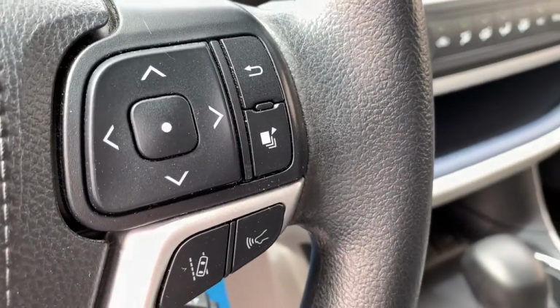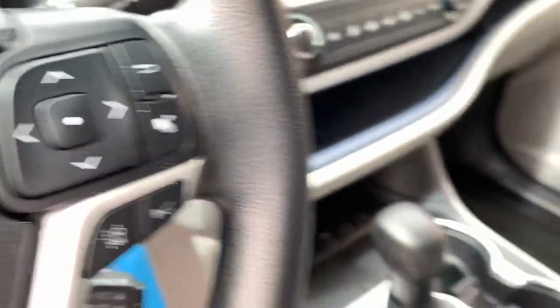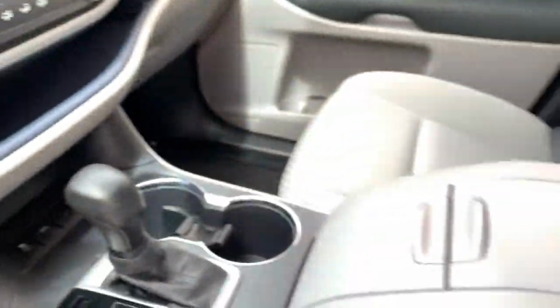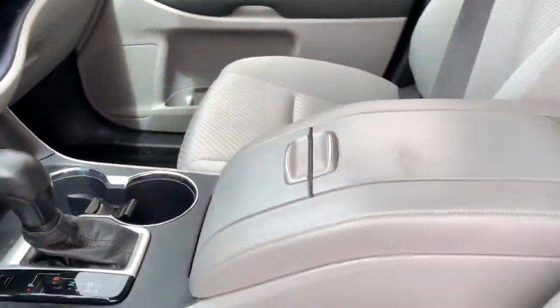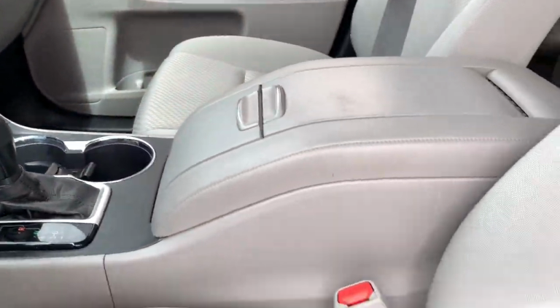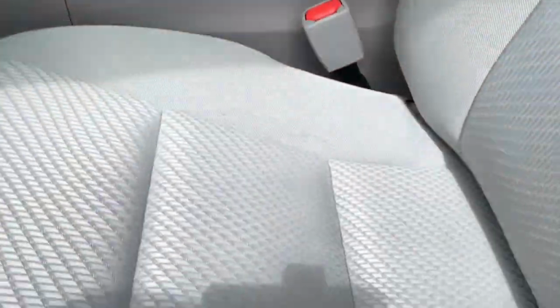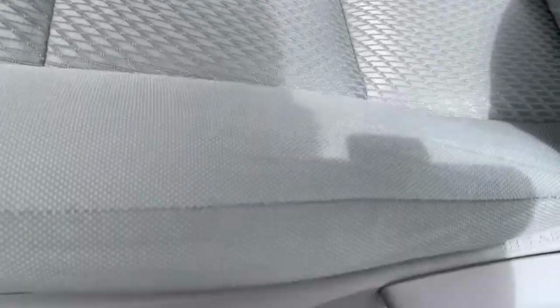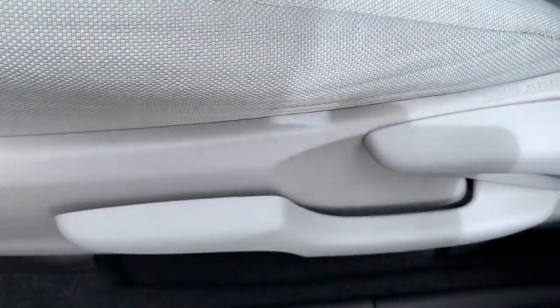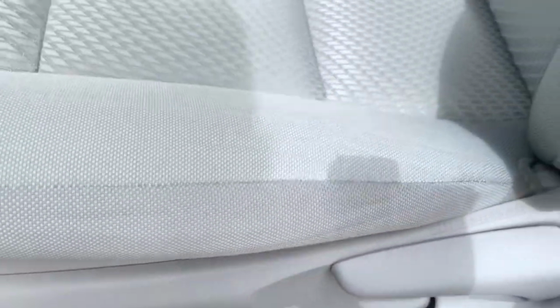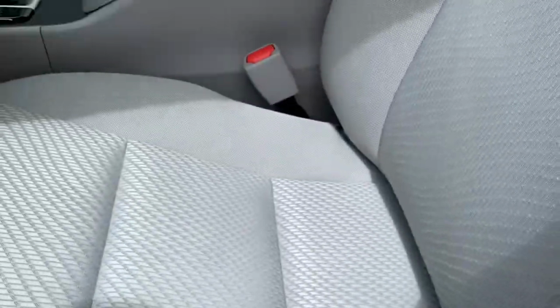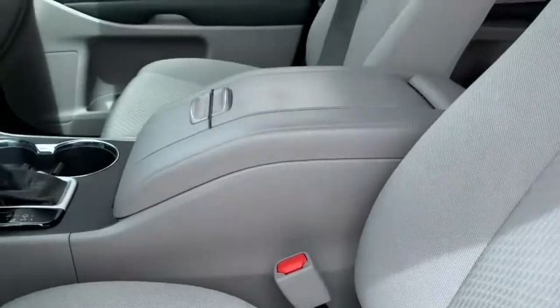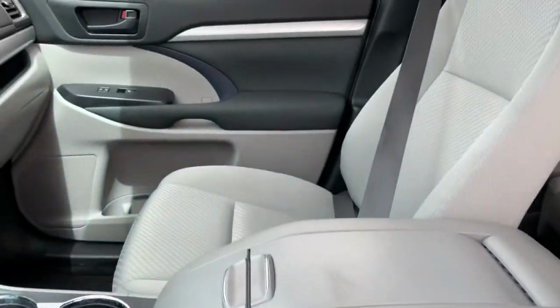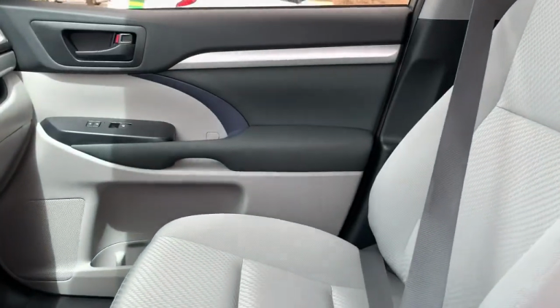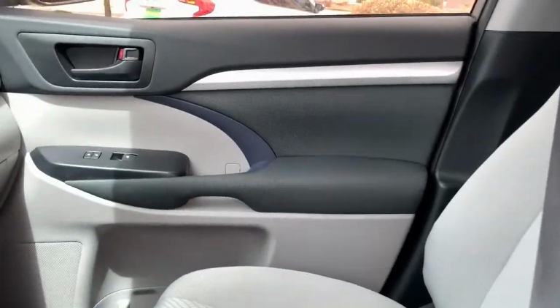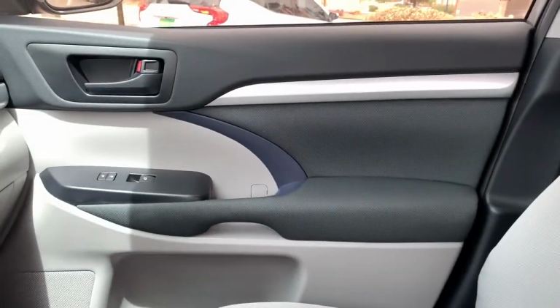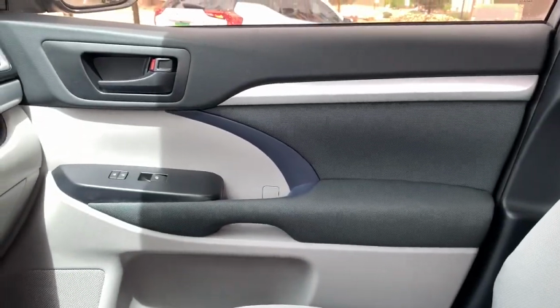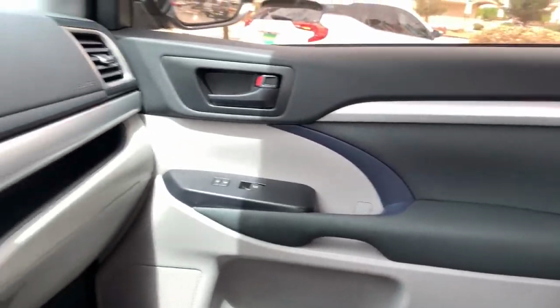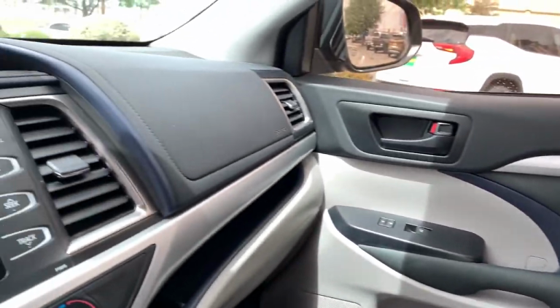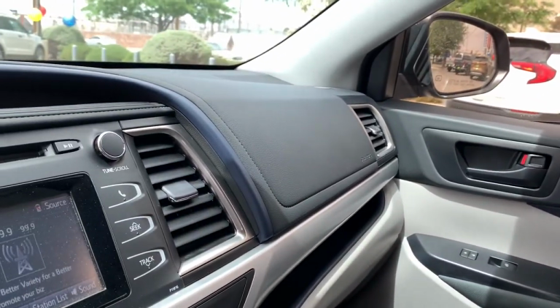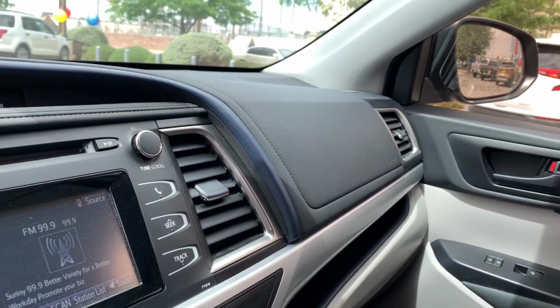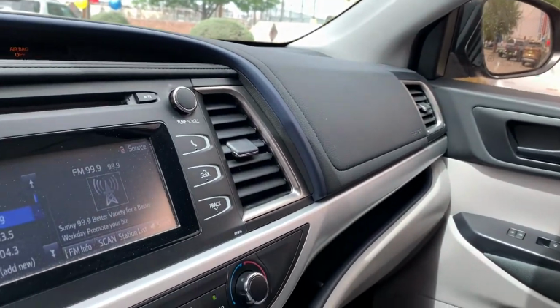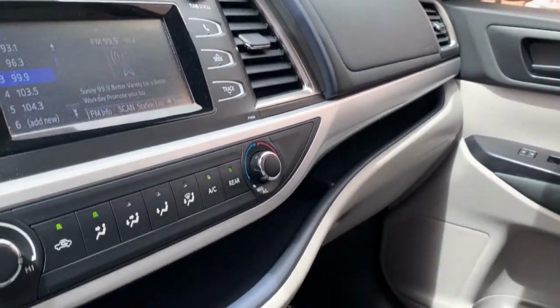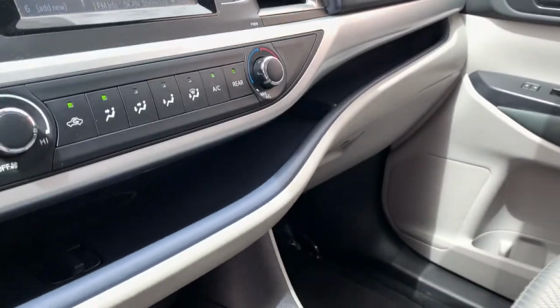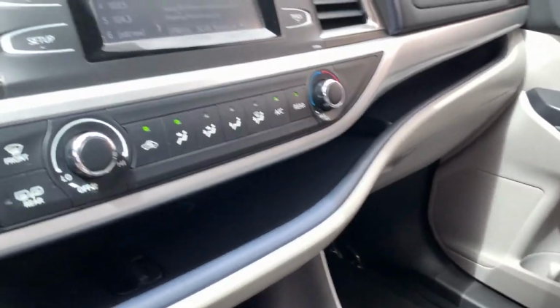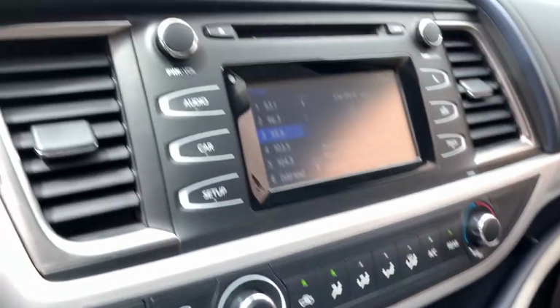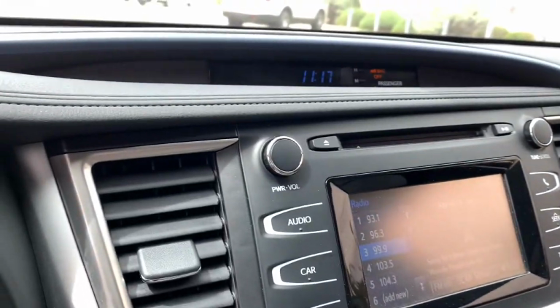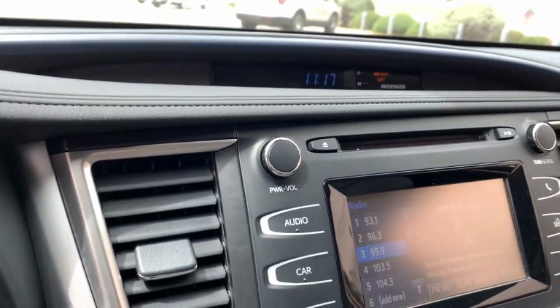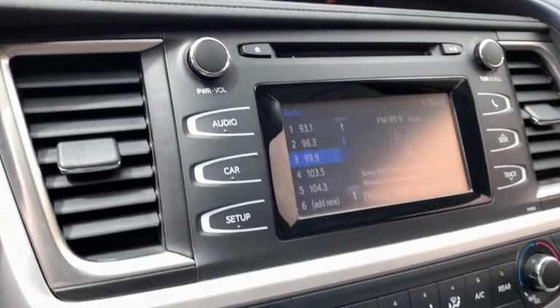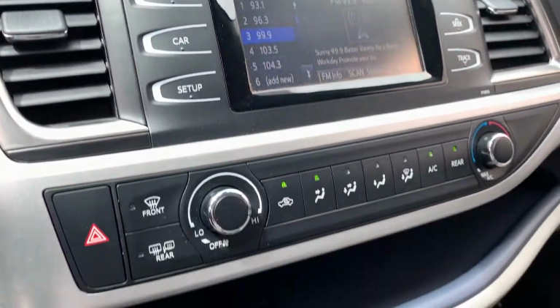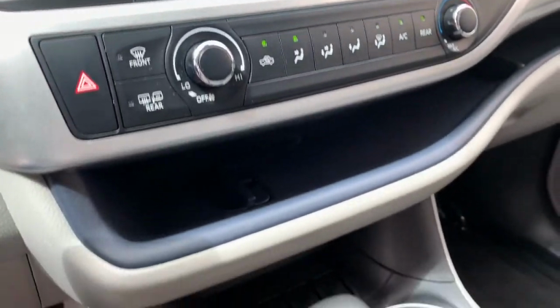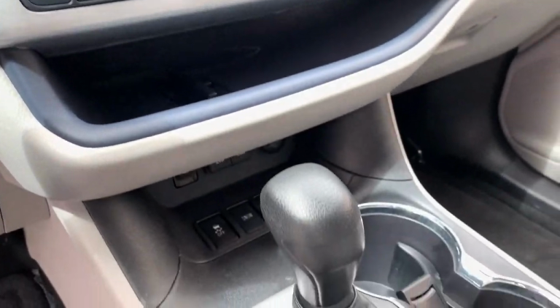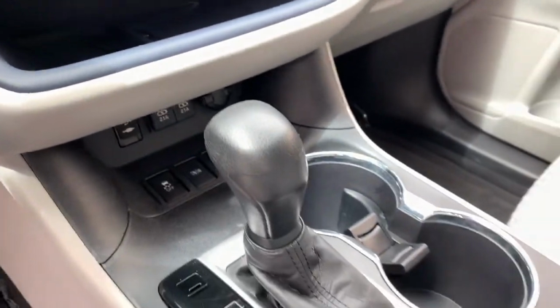Keyless entry, adaptive cruise control, backup camera, heated mirrors, lane-keeping assist, steering wheel audio controls, rear AC, aluminum wheels, third-row seat, Bluetooth connection.